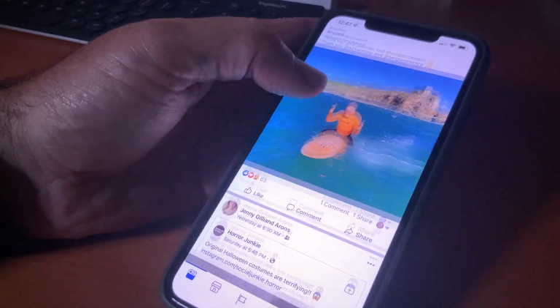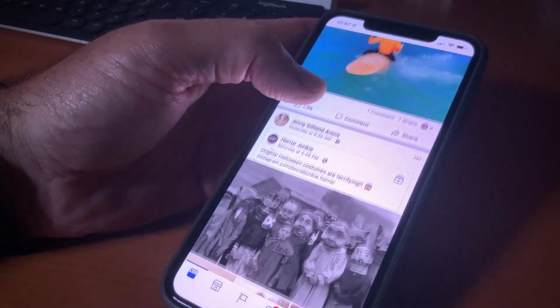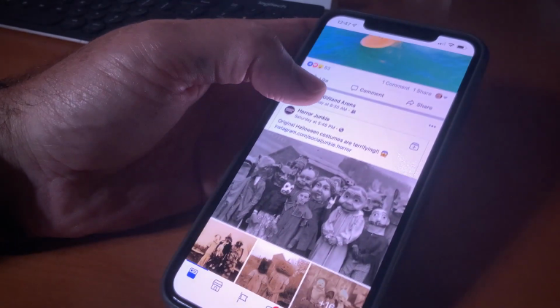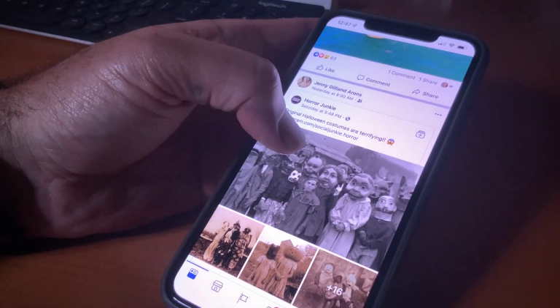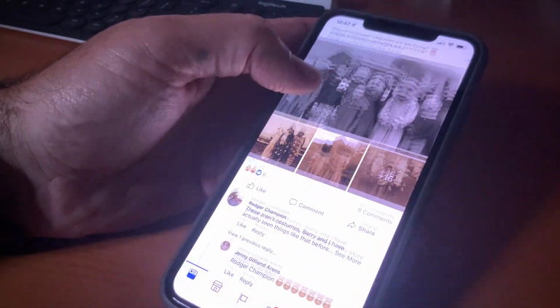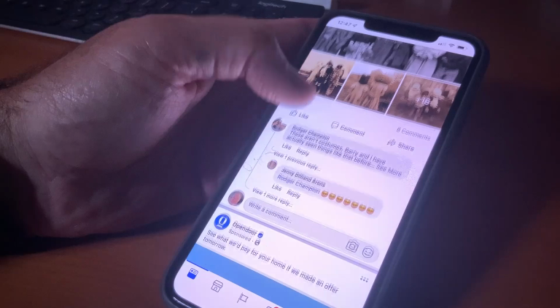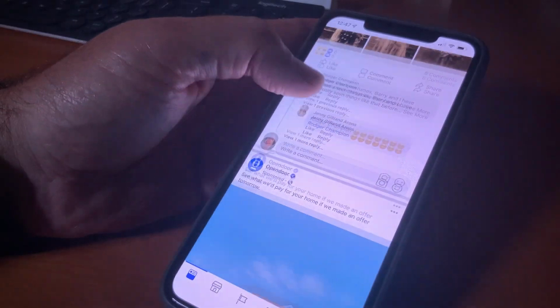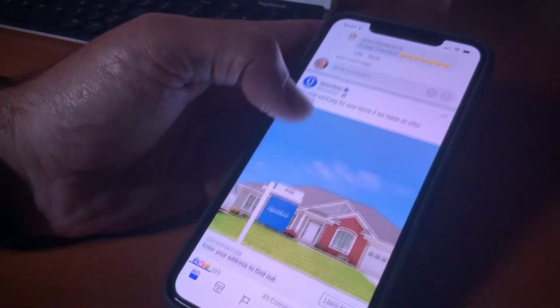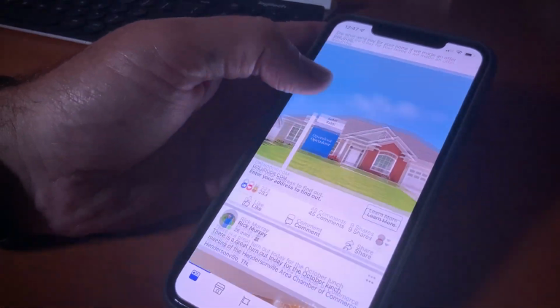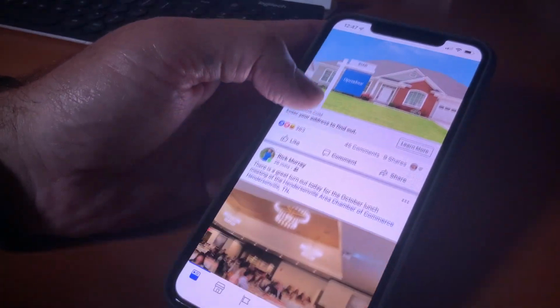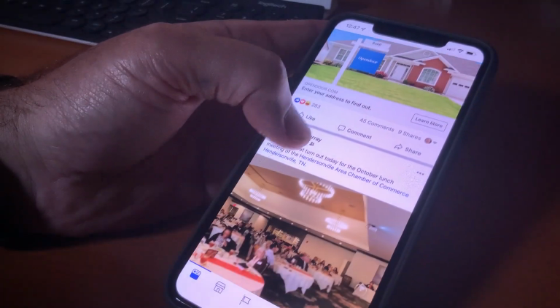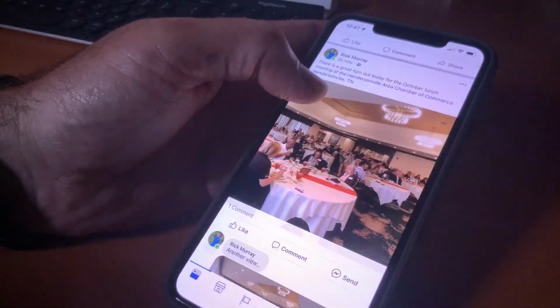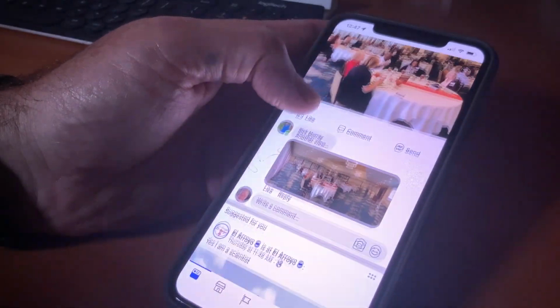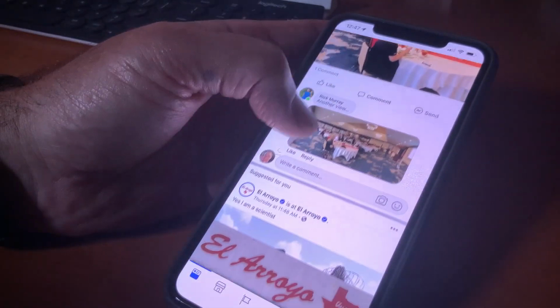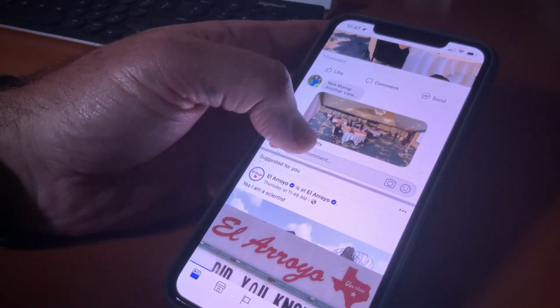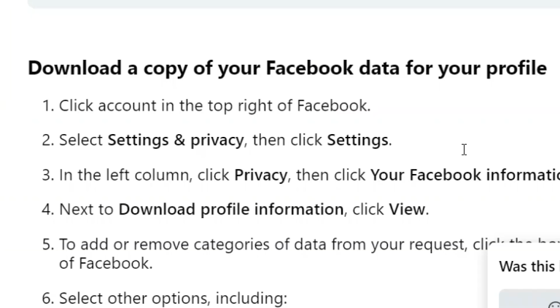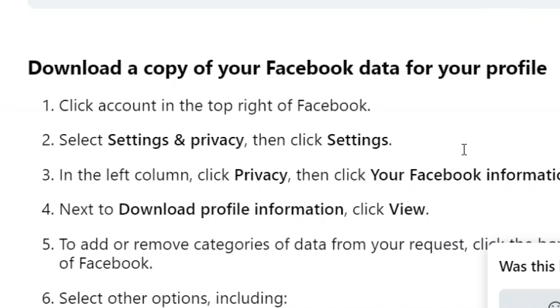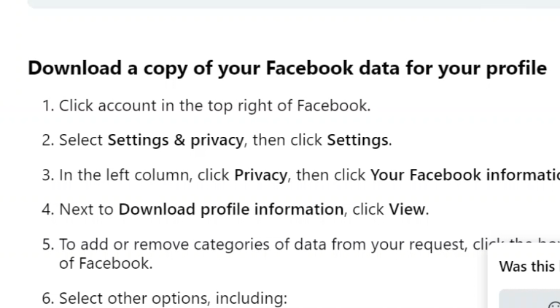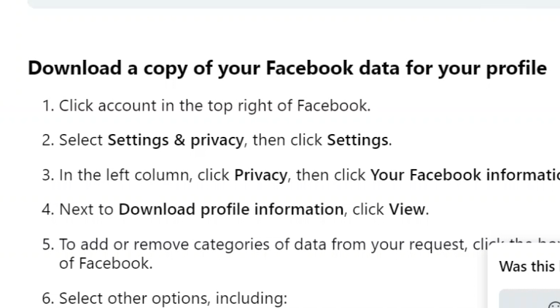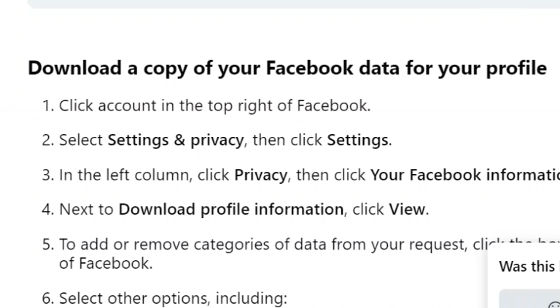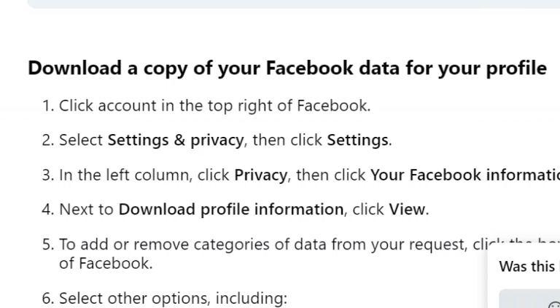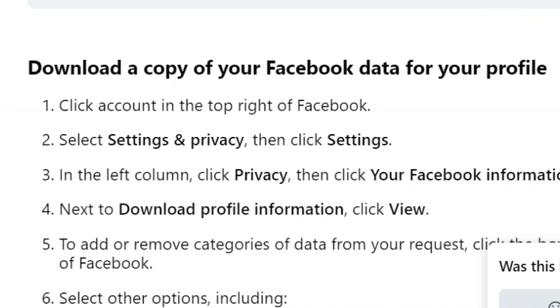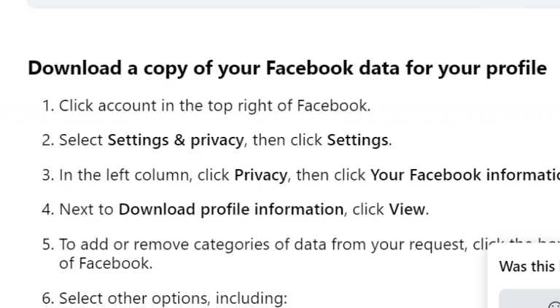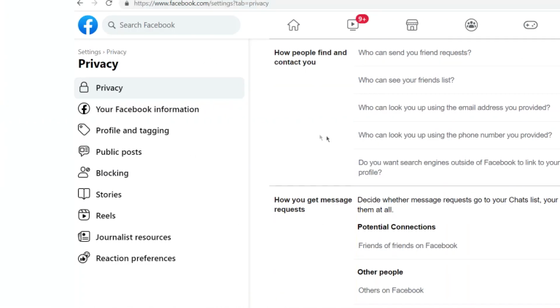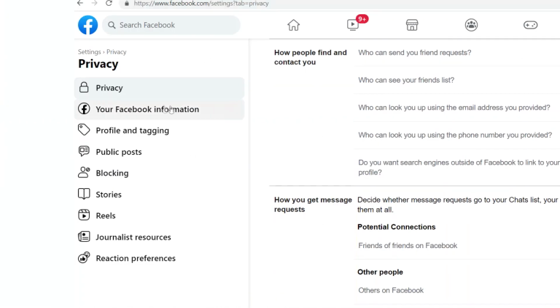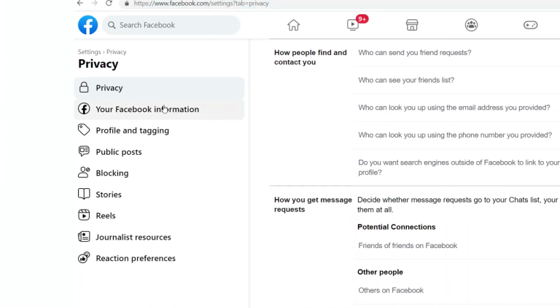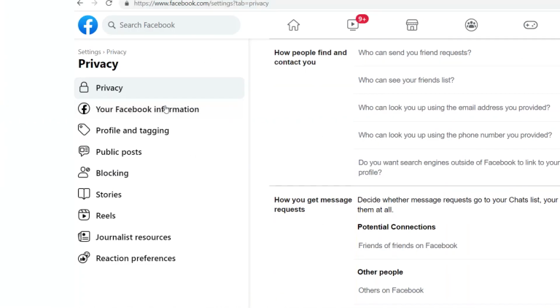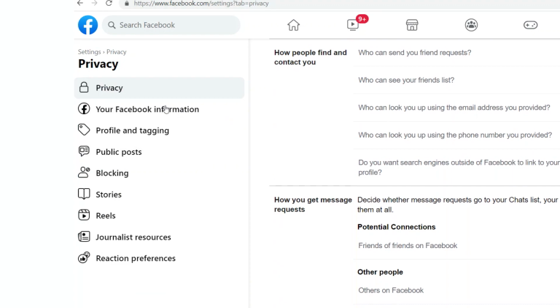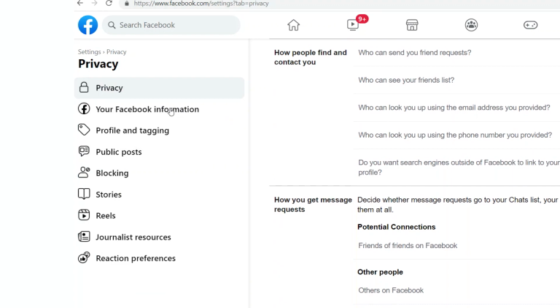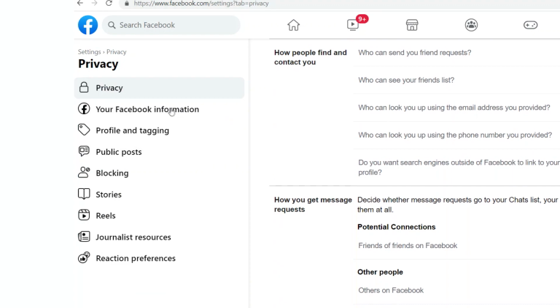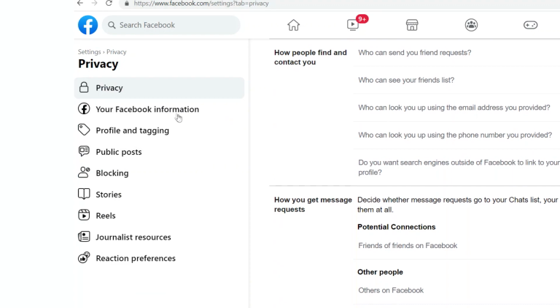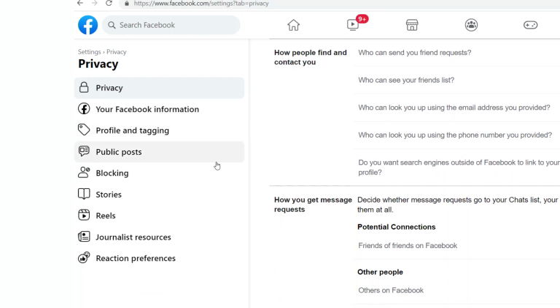To protect and save all of your Facebook information, you should download it in the event another hack compromises your Facebook account. To do that, go to Facebook Settings and Privacy on a computer, then Privacy on the left side of the page, and select Your Facebook Information.